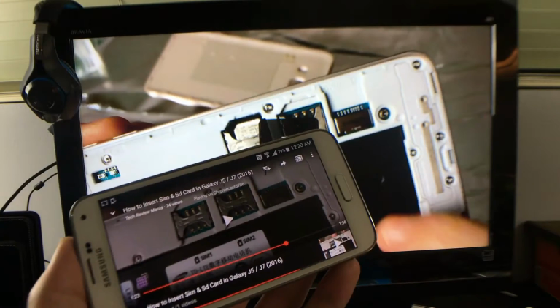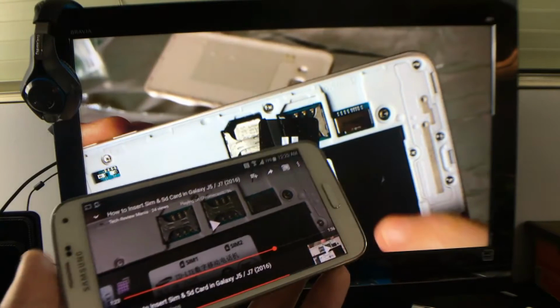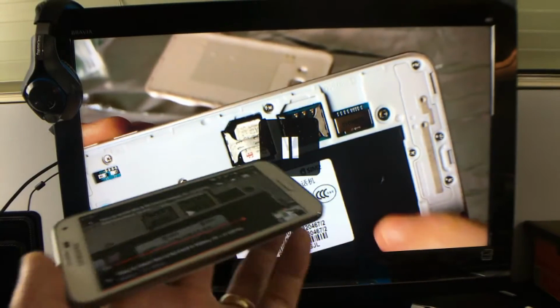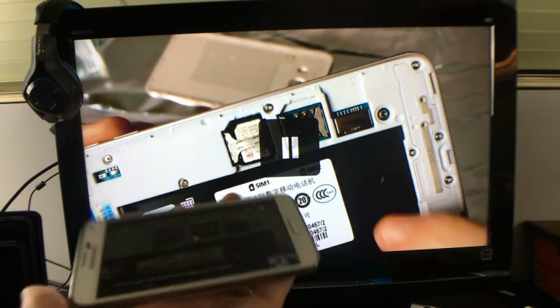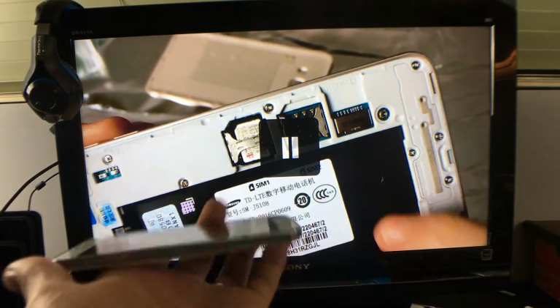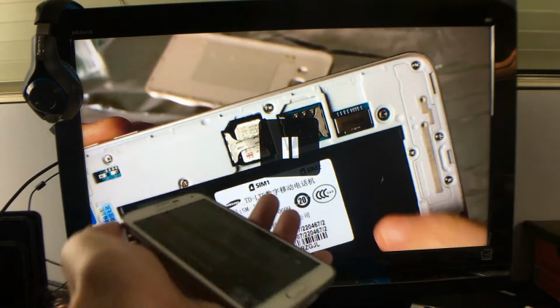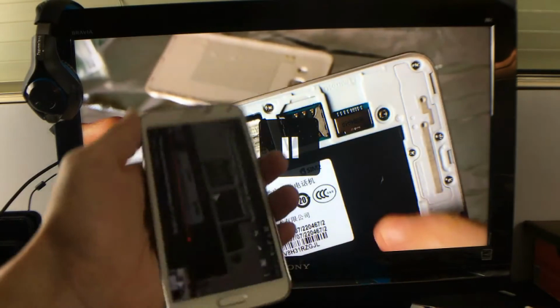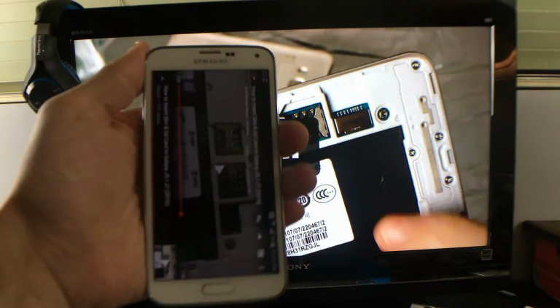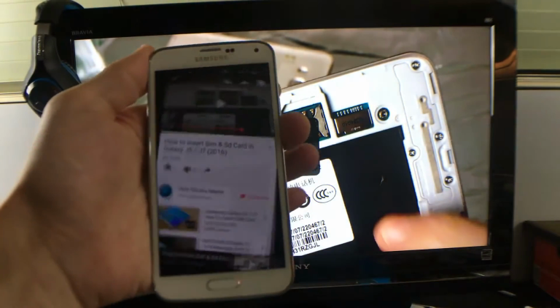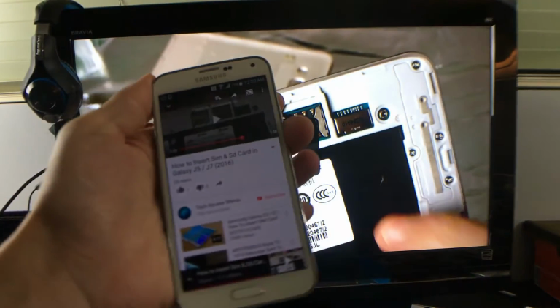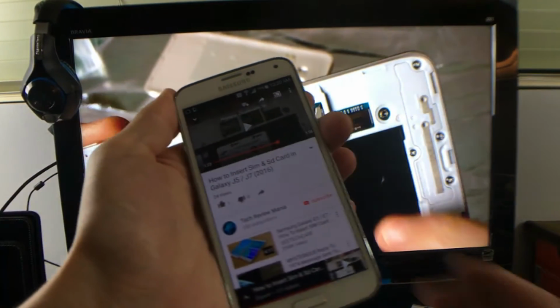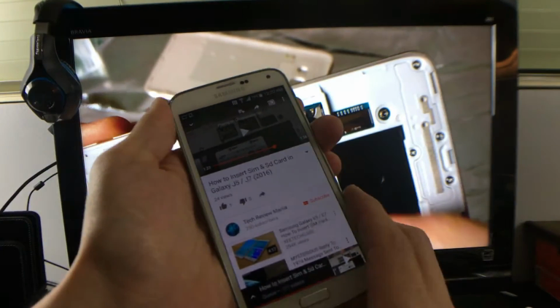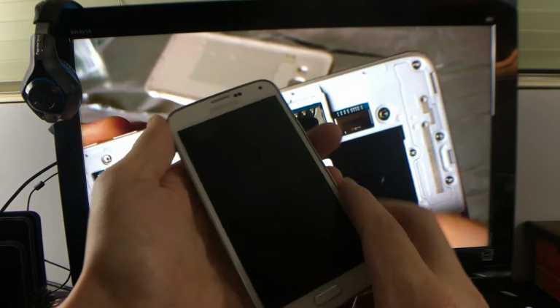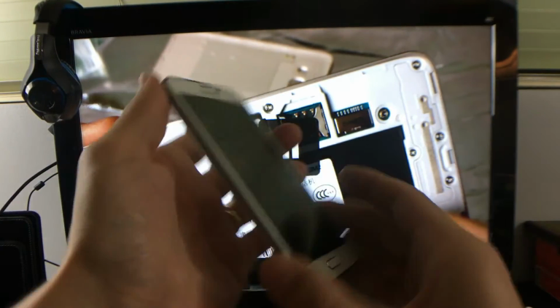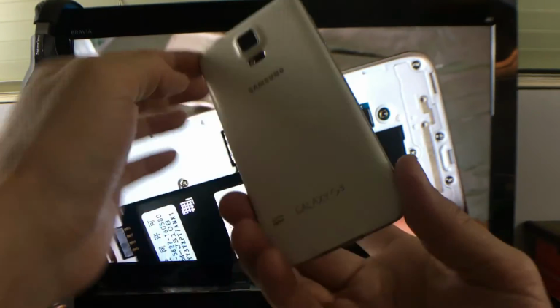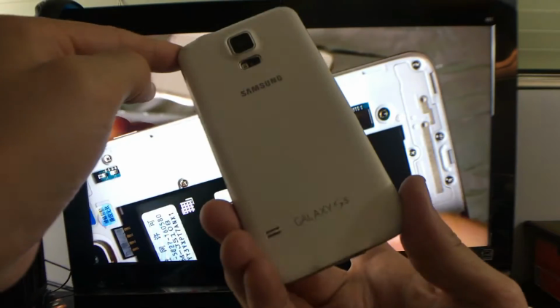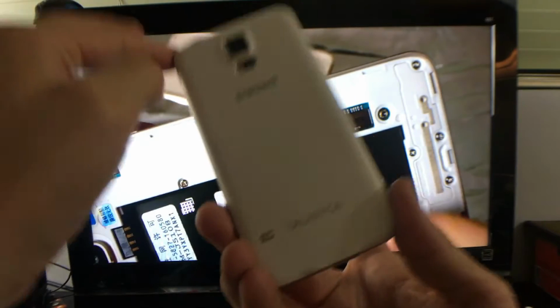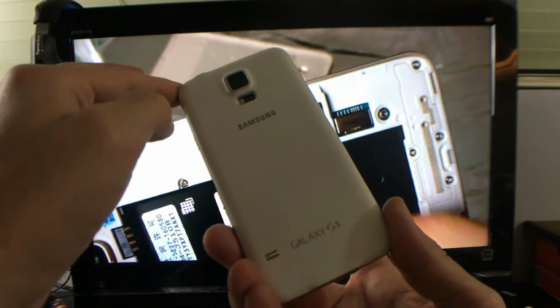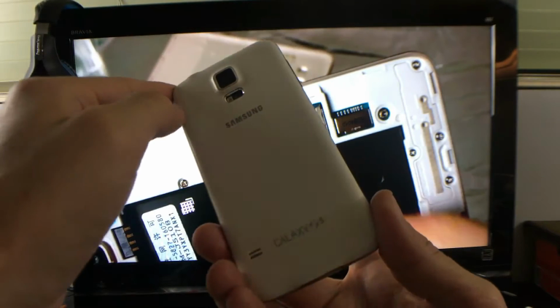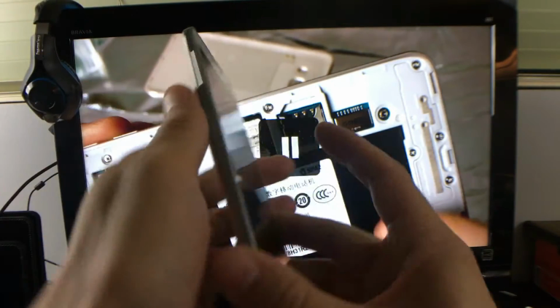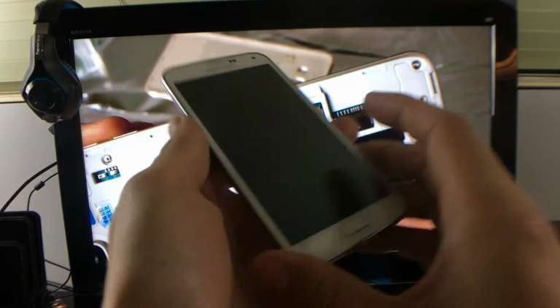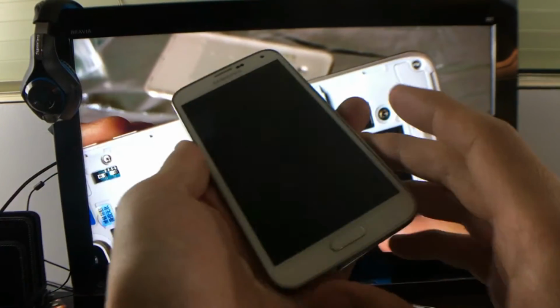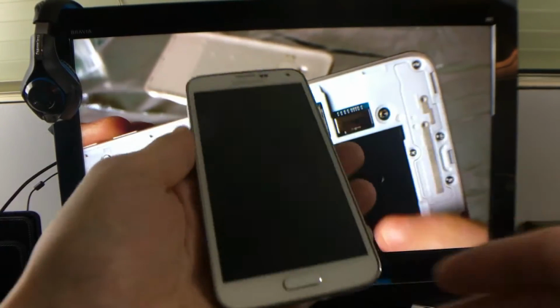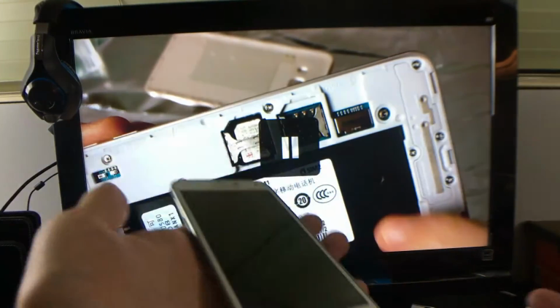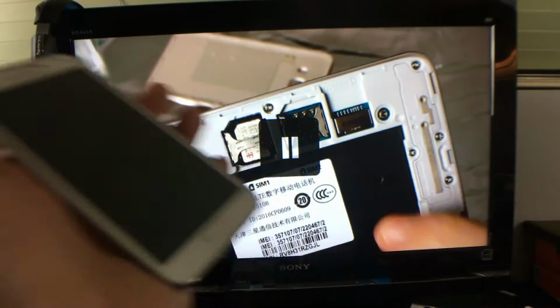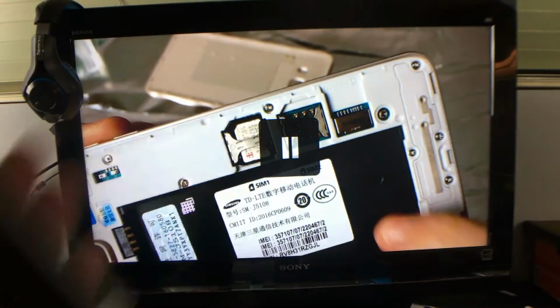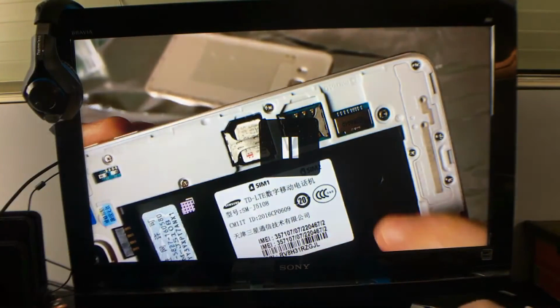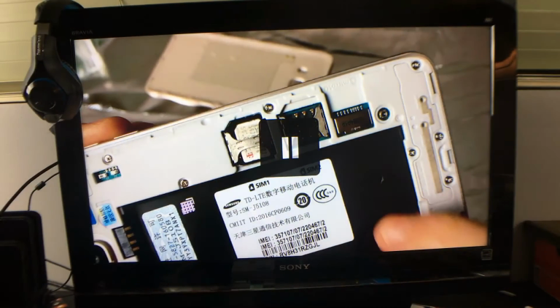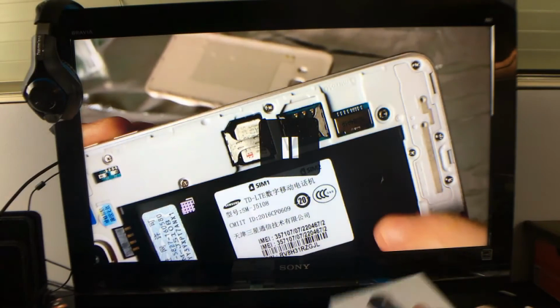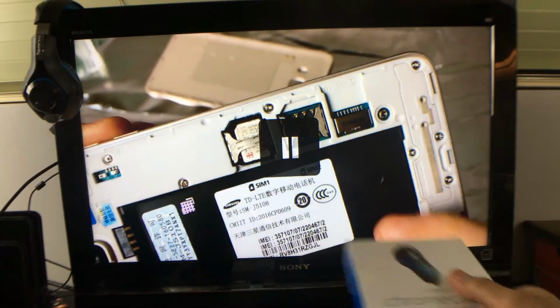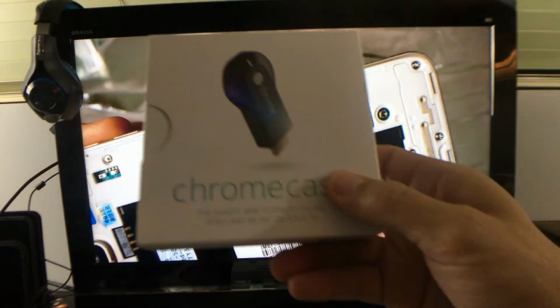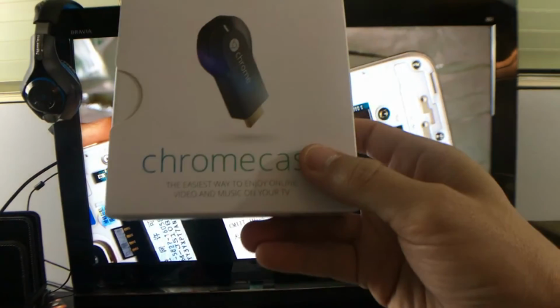I'm going to show you how you can screen mirror your Samsung Galaxy S5 wirelessly using a device called Chromecast.